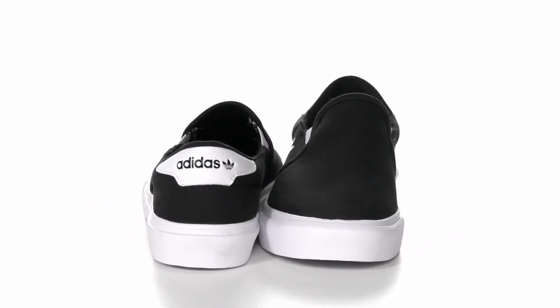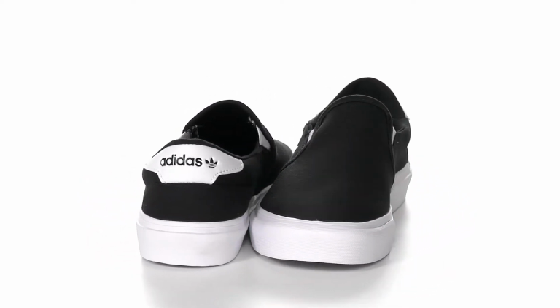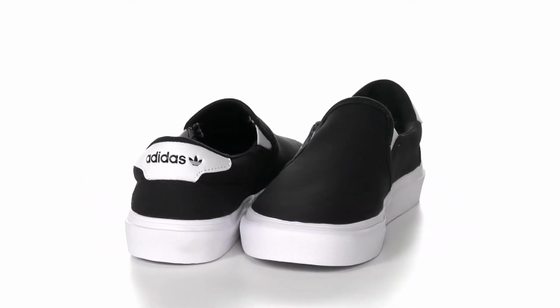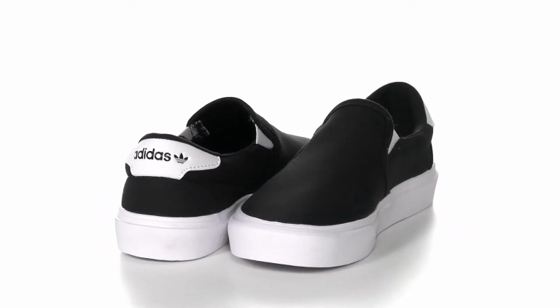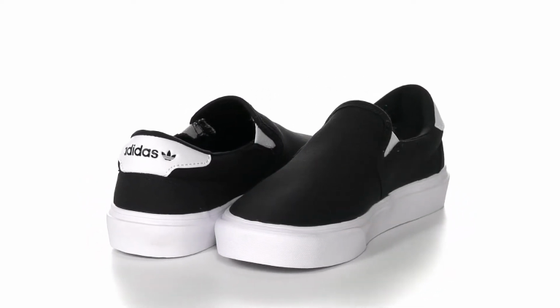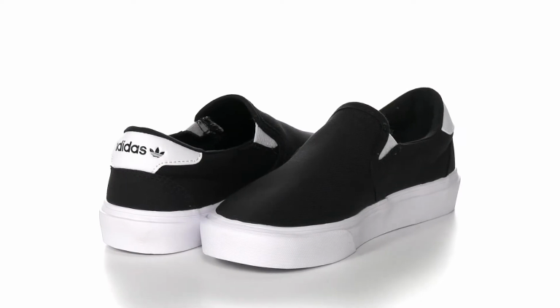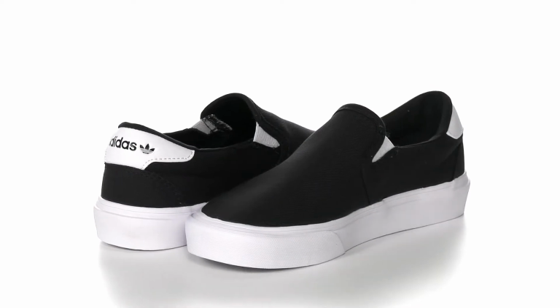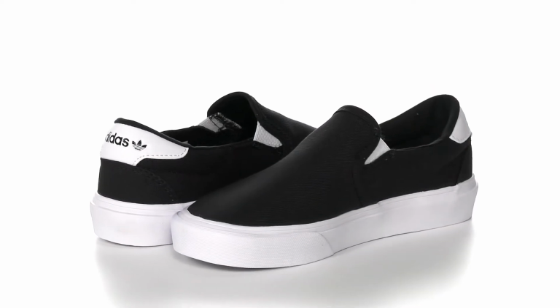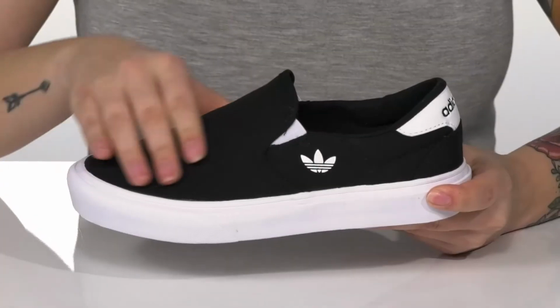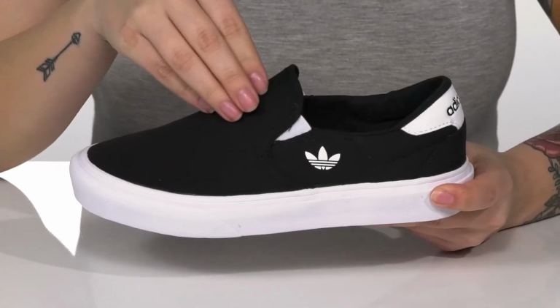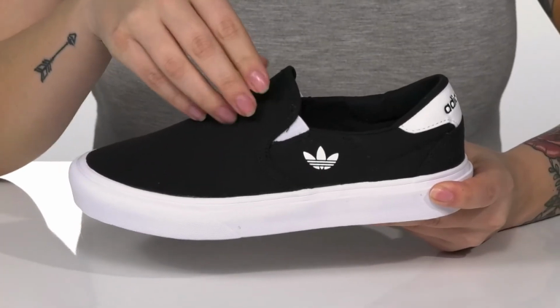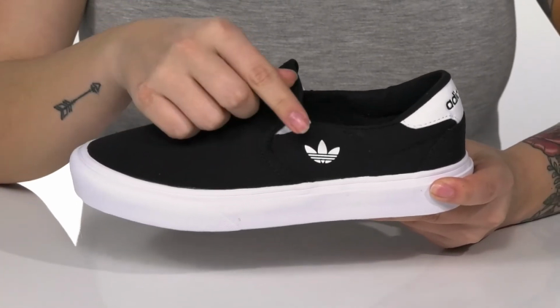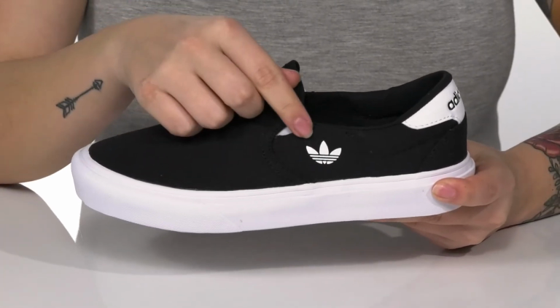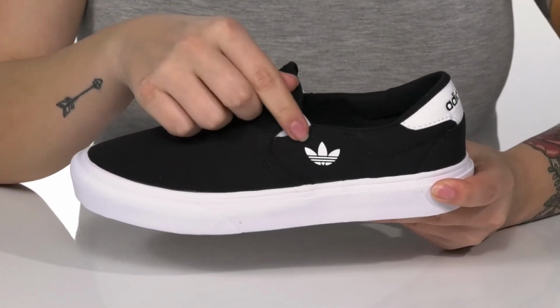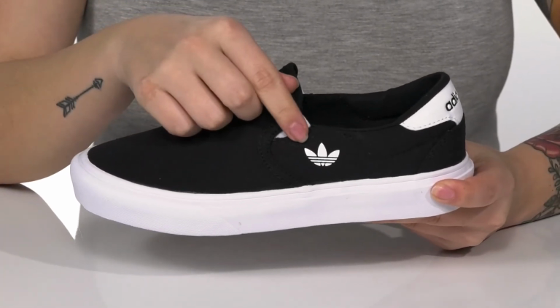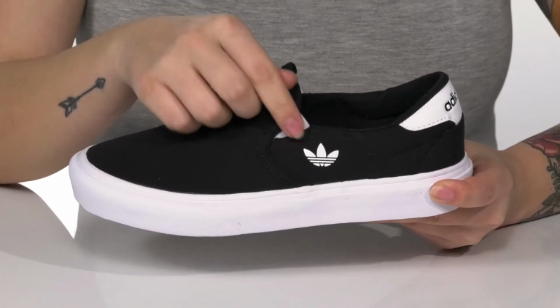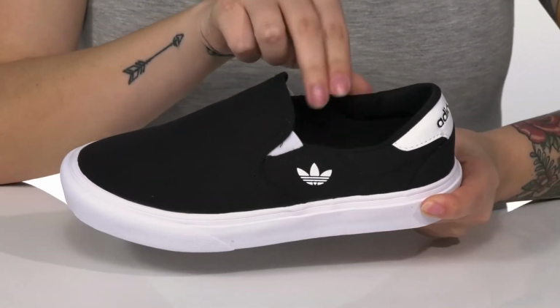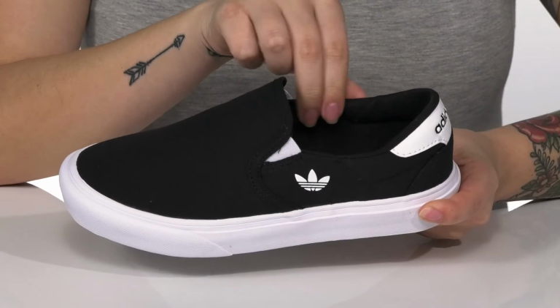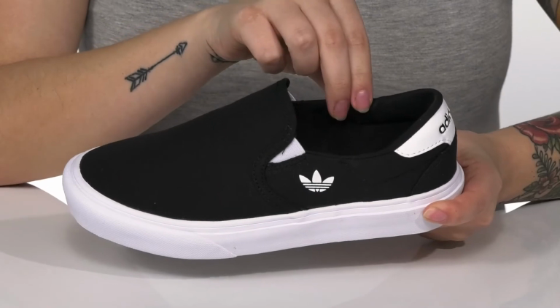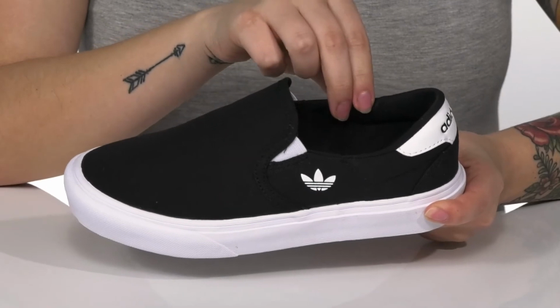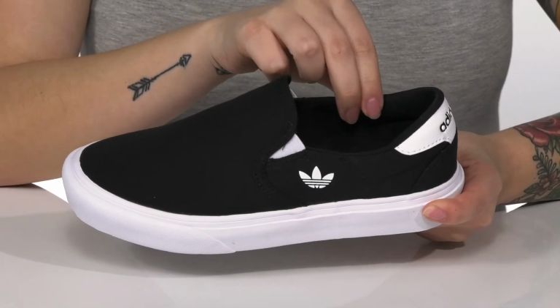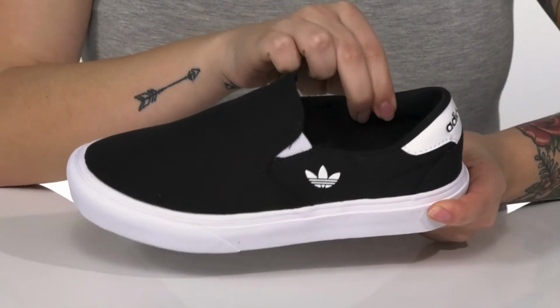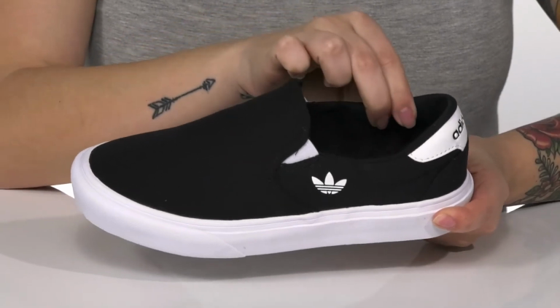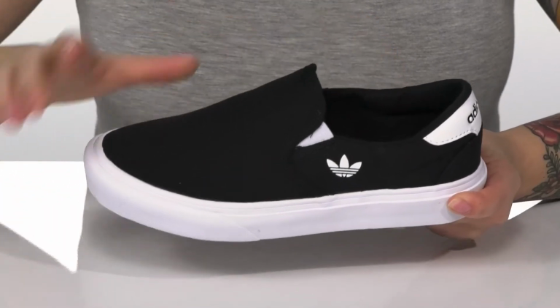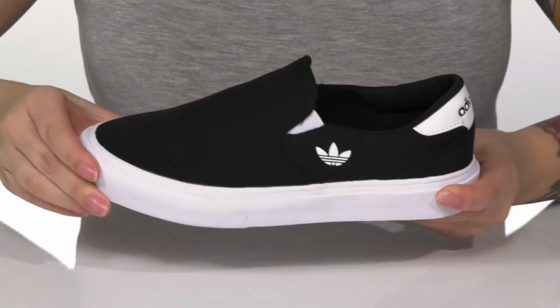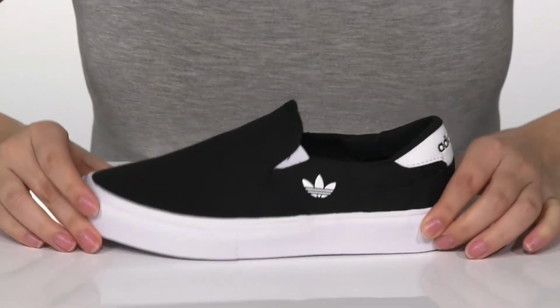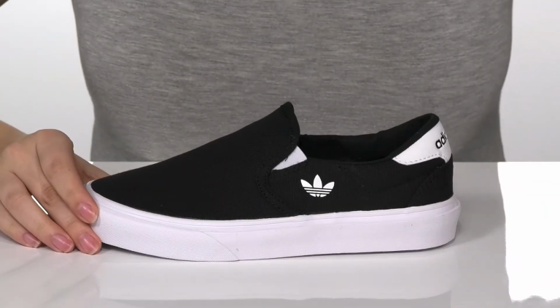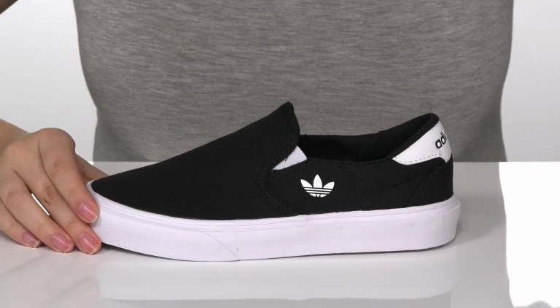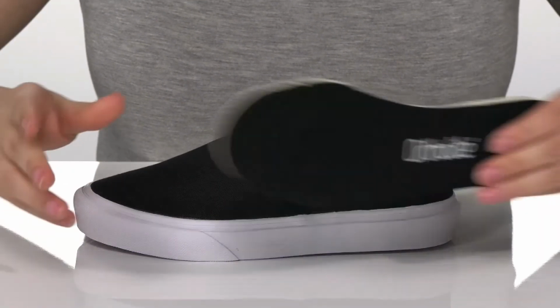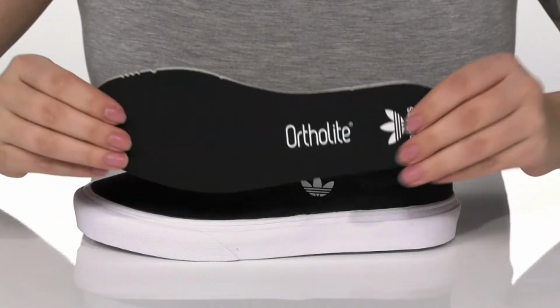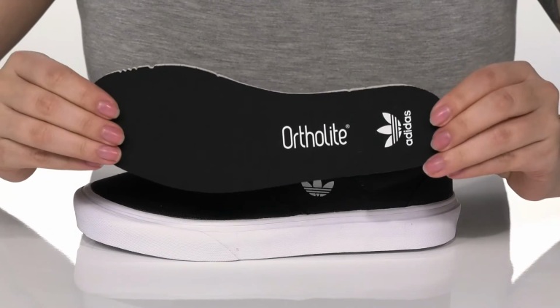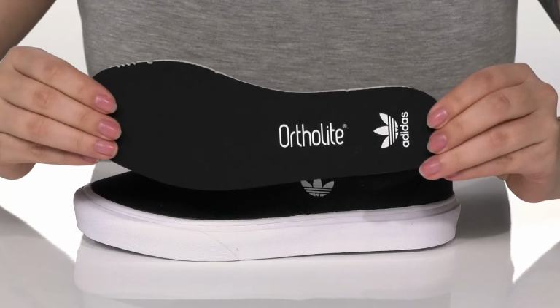Slip this sweet style into your kid's wardrobe. These have a textile upper that features the Adidas logo on the side. There is a textile inner lining with padding around the heel for comfort, and these also have a removable ortholite insole.